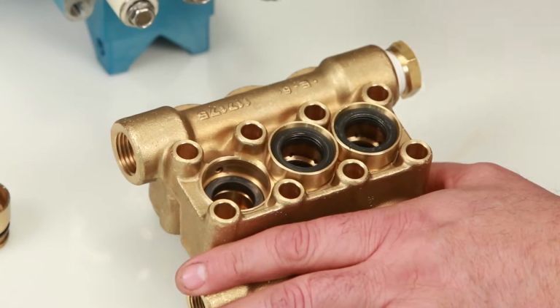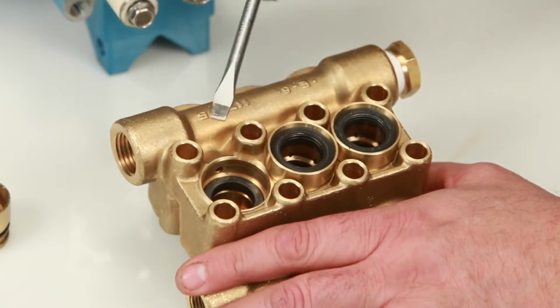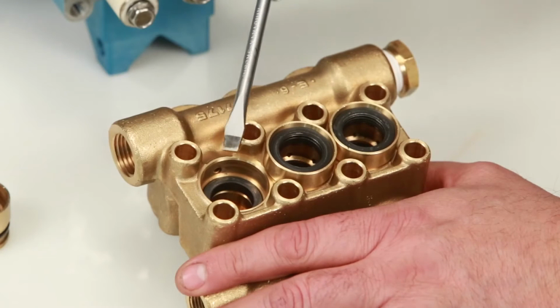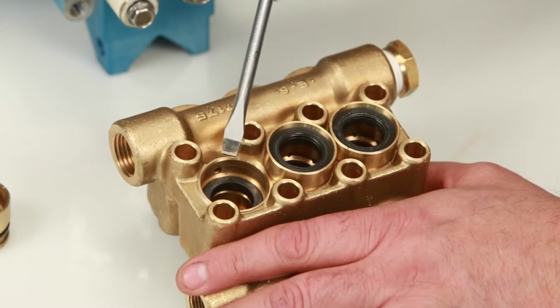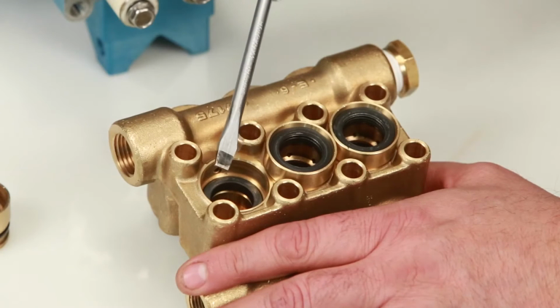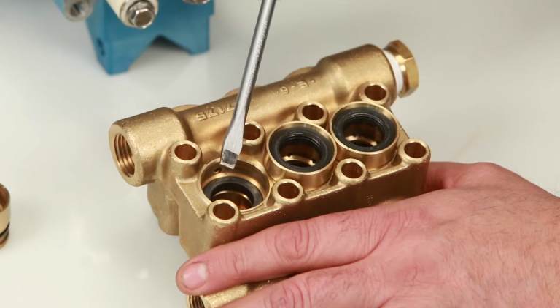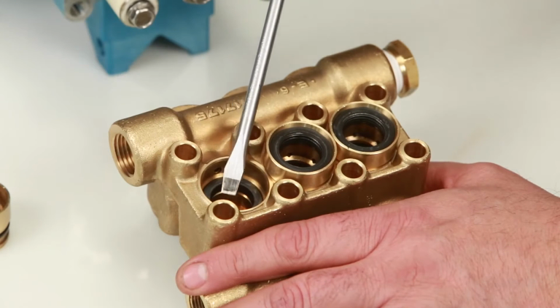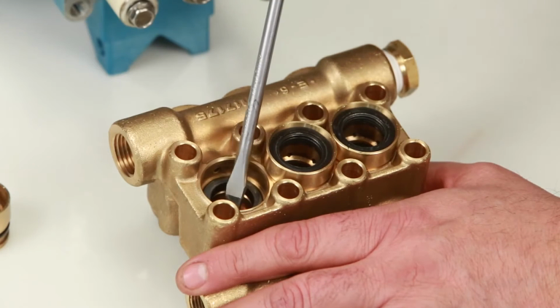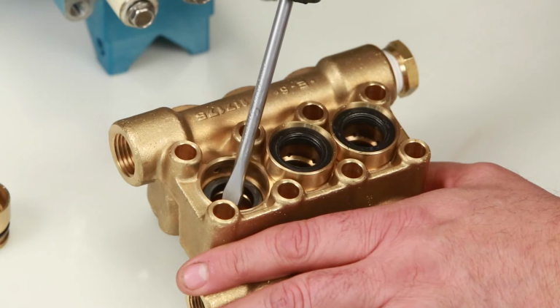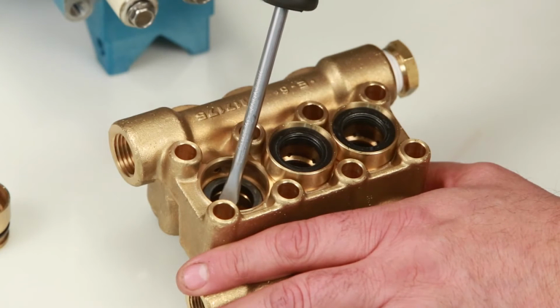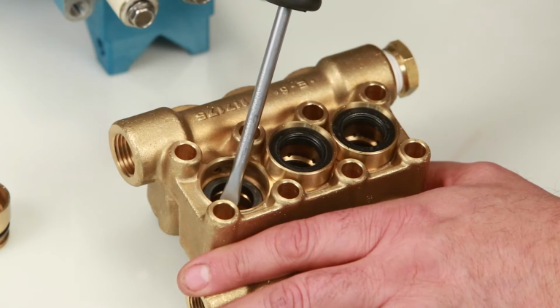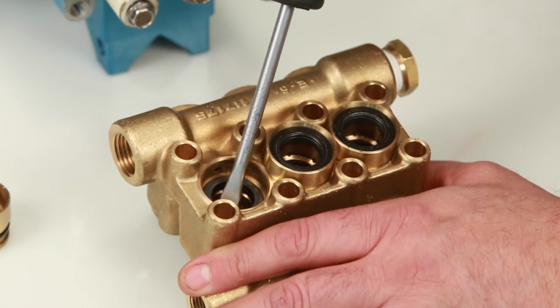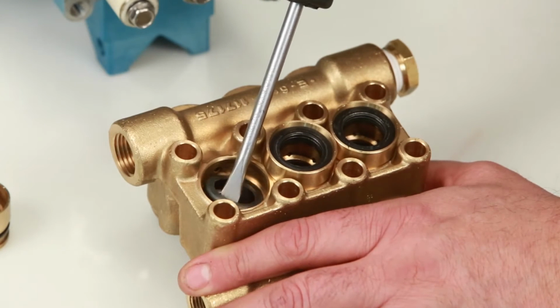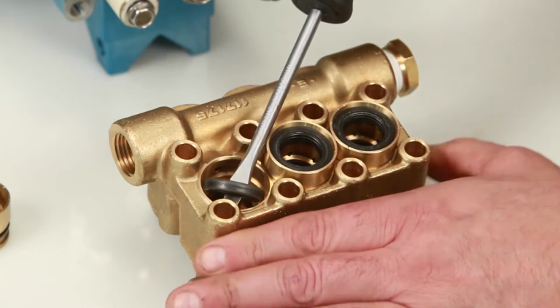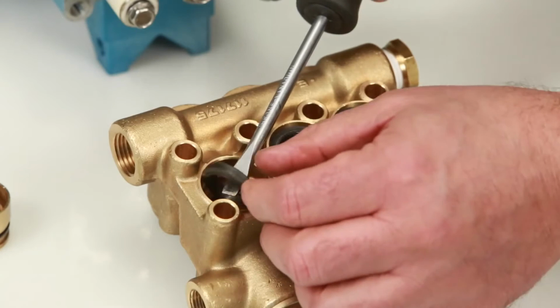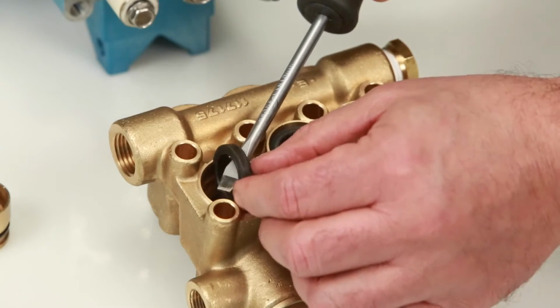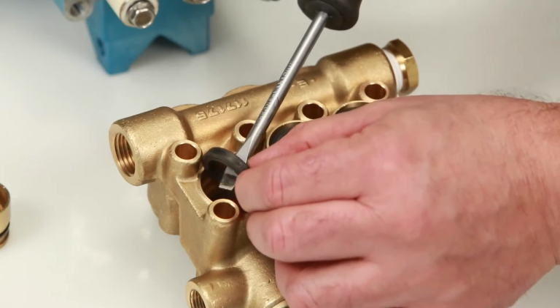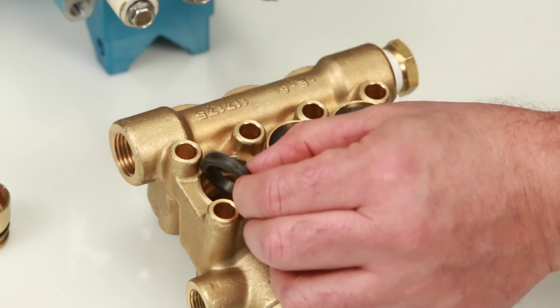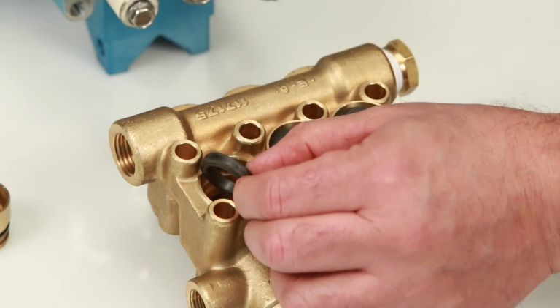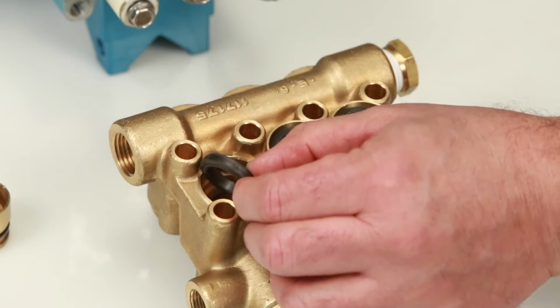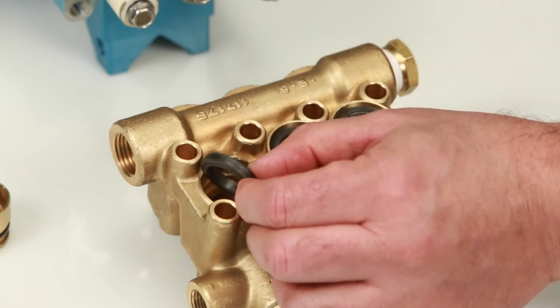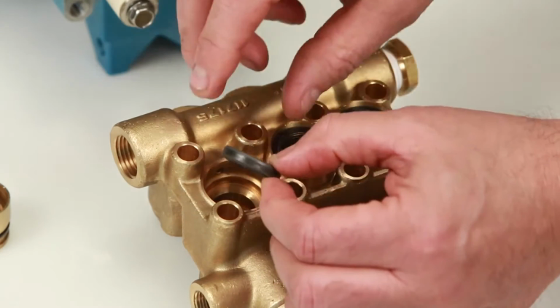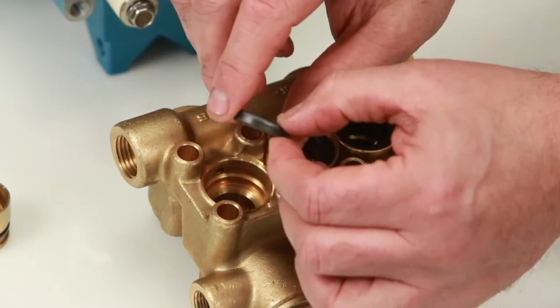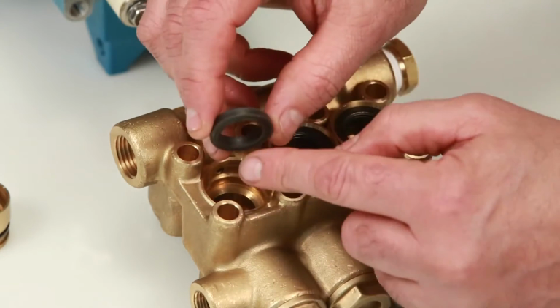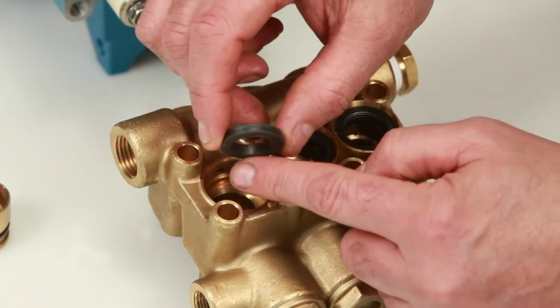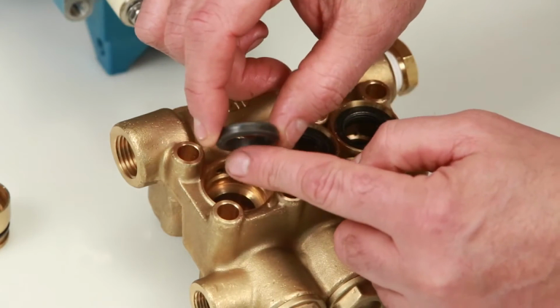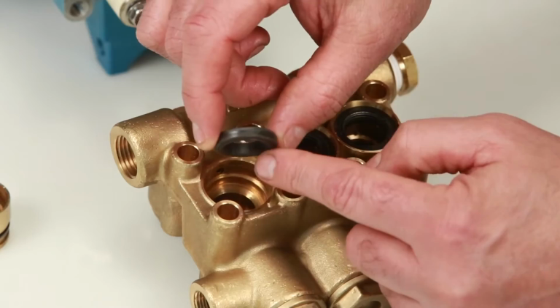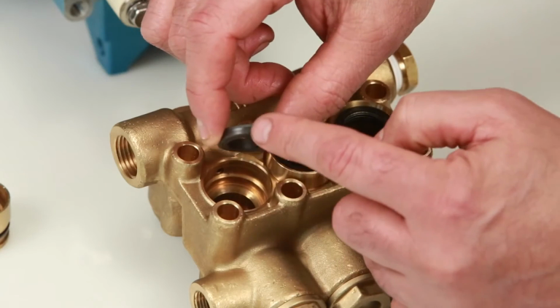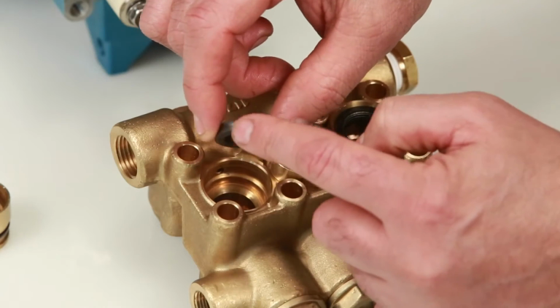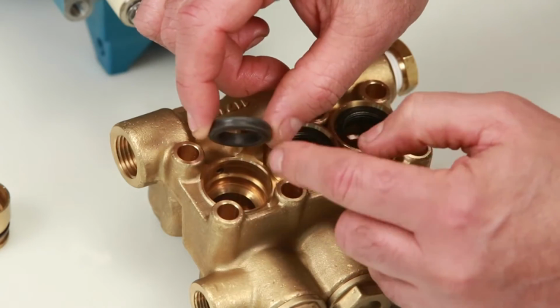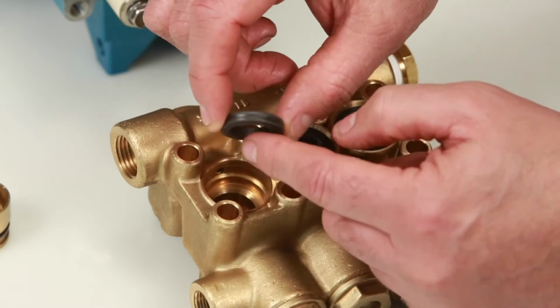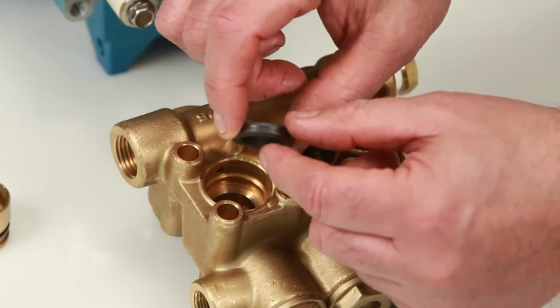Place a flat tip screwdriver under the high pressure seal and pry upward to remove. Ensure you do not score the inside of the manifold. Inspect the inside and outside of the high pressure seal for excessive wear or damage.